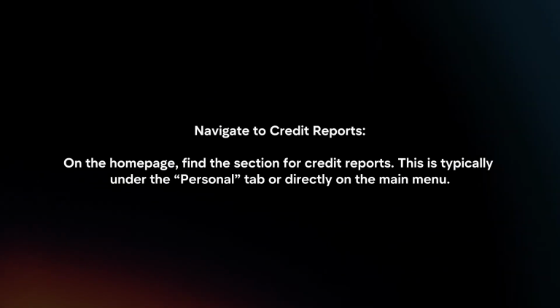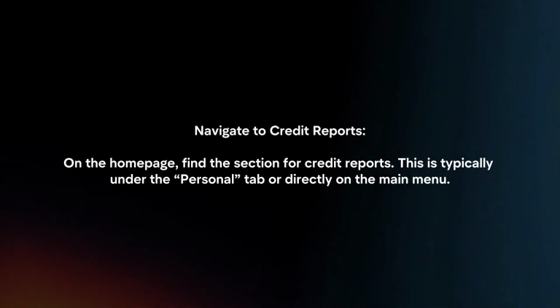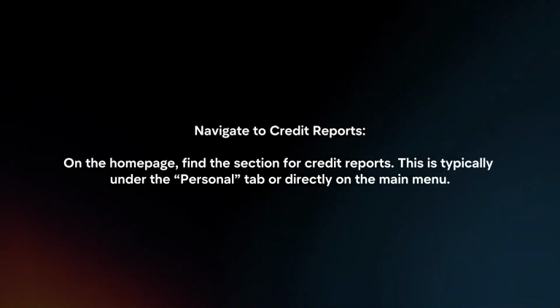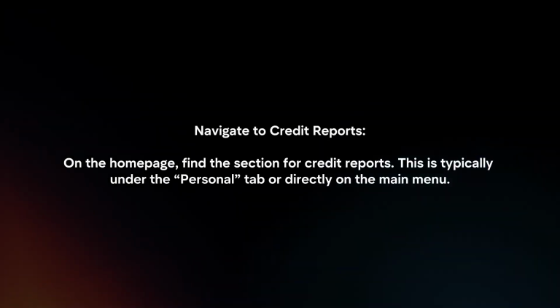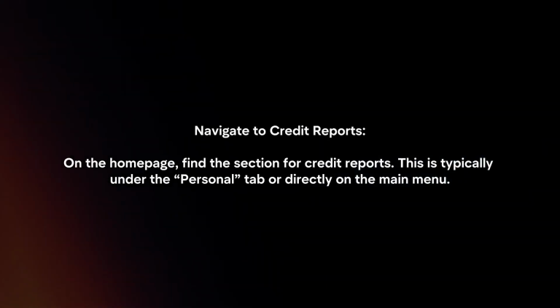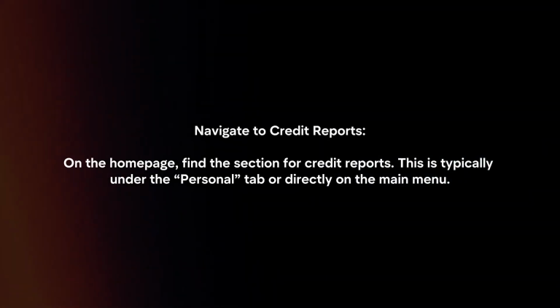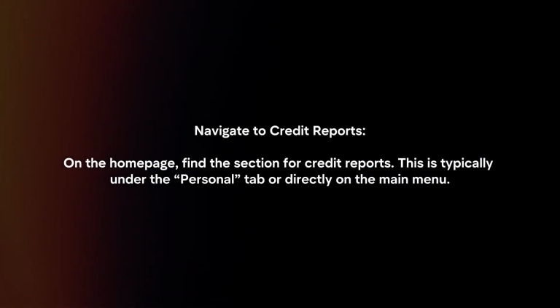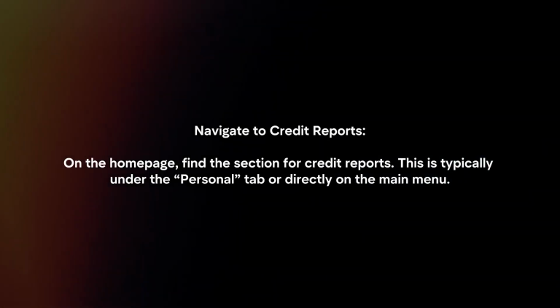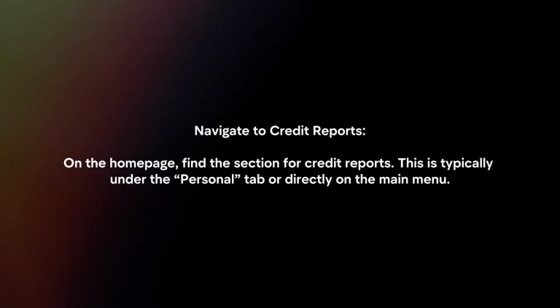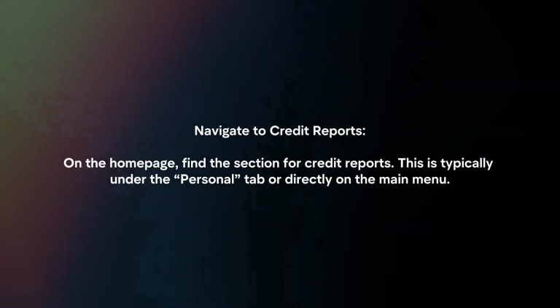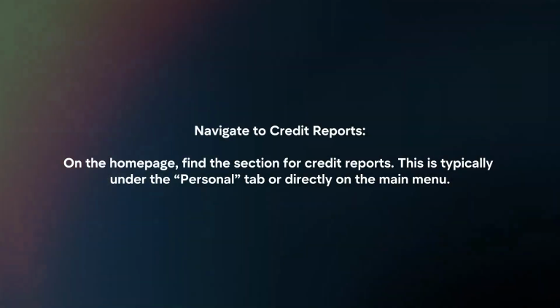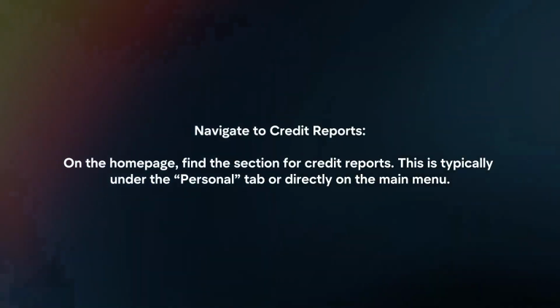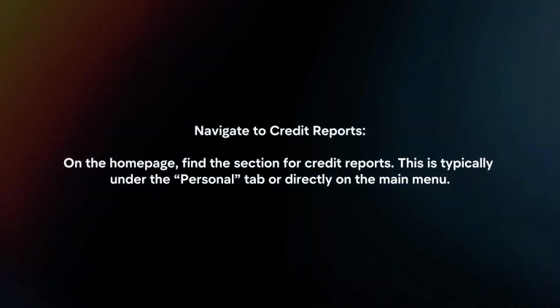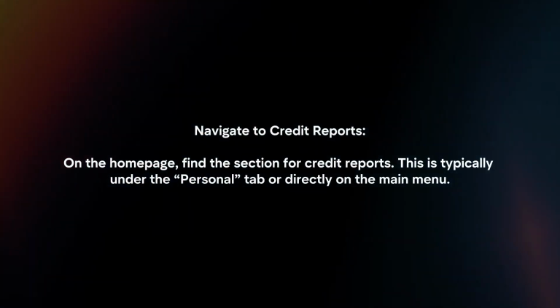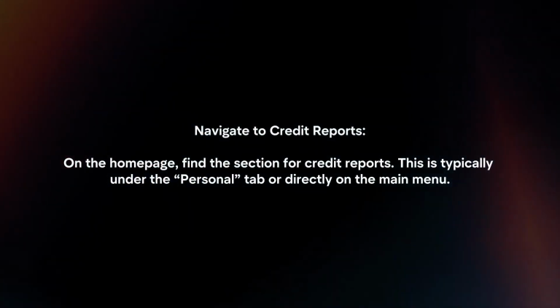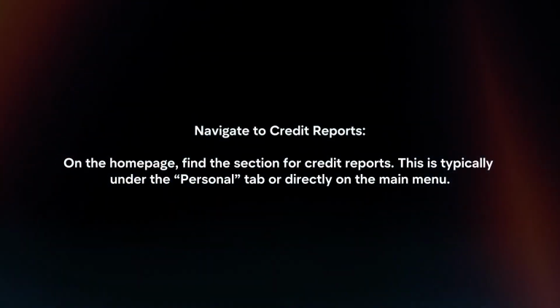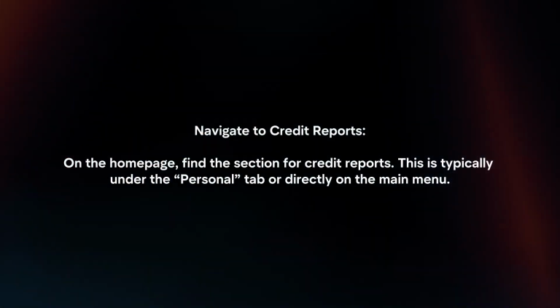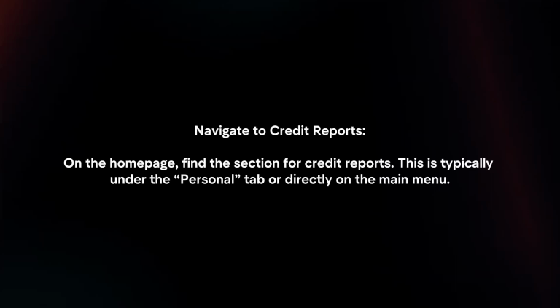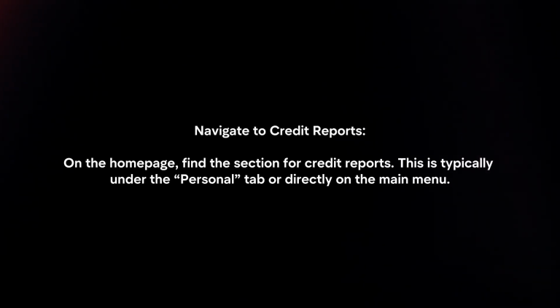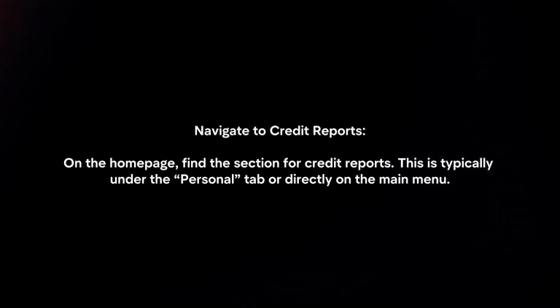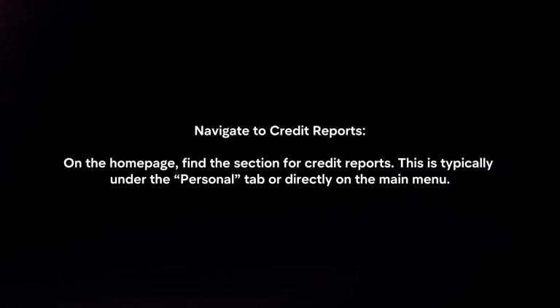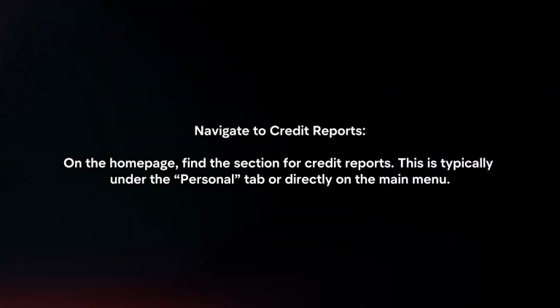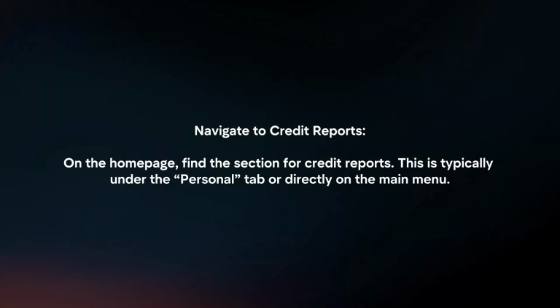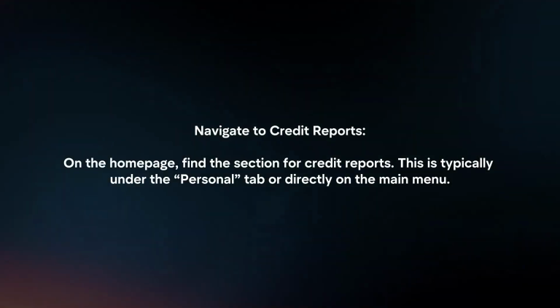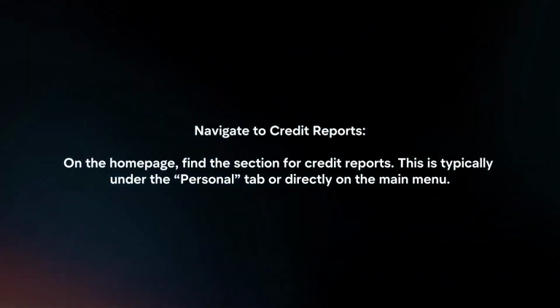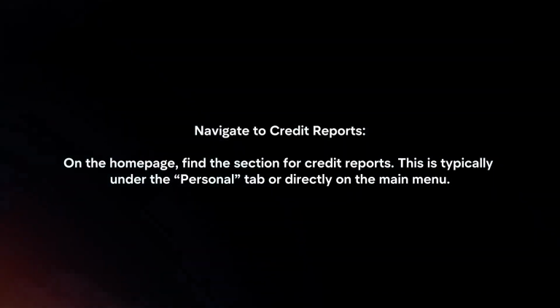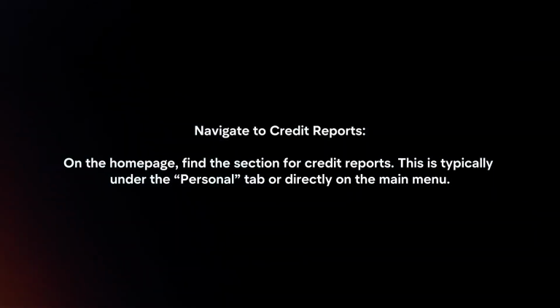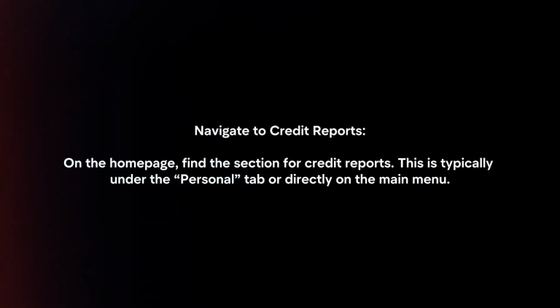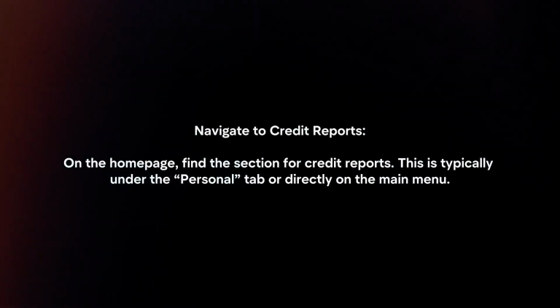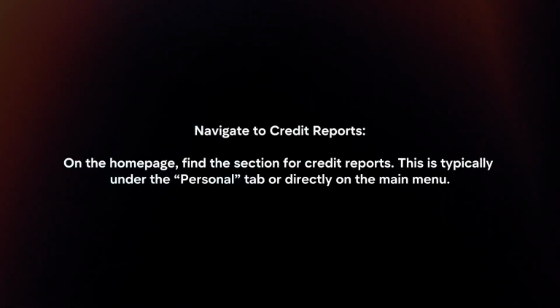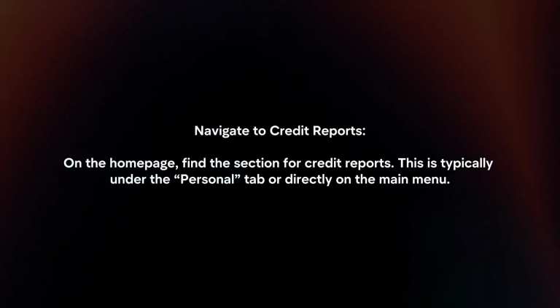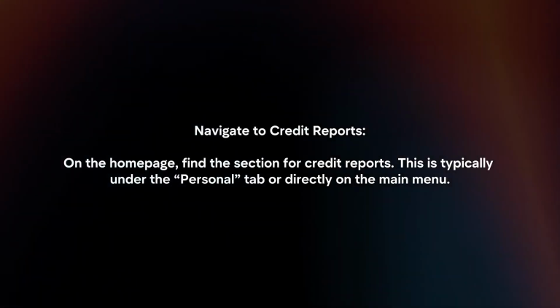Navigate to credit reports. On the homepage, find a section for credit reports. This is typically under the personal tab or directly on the main menu.